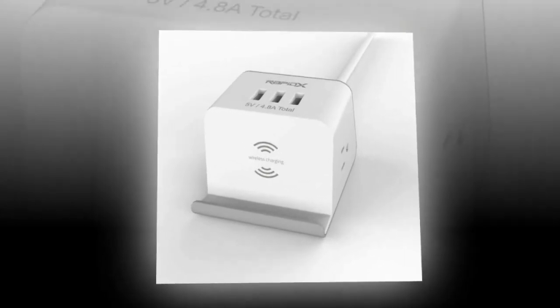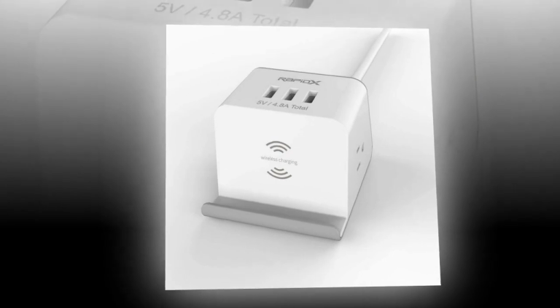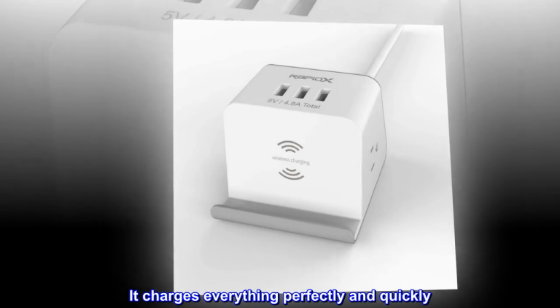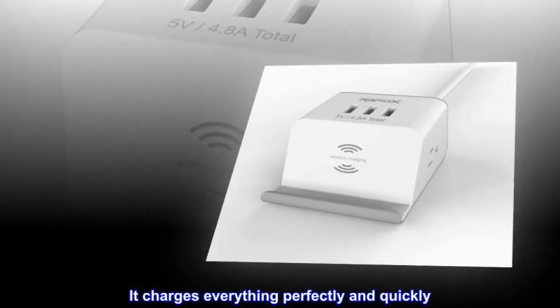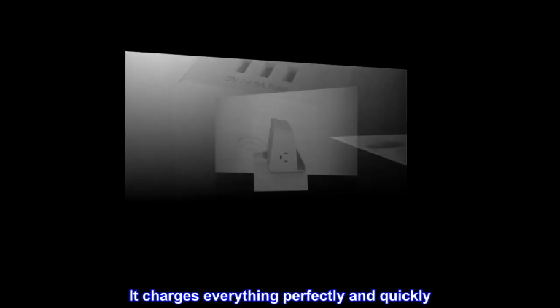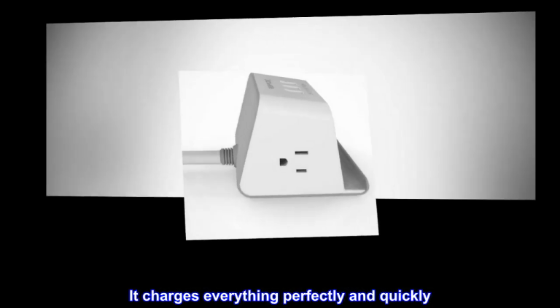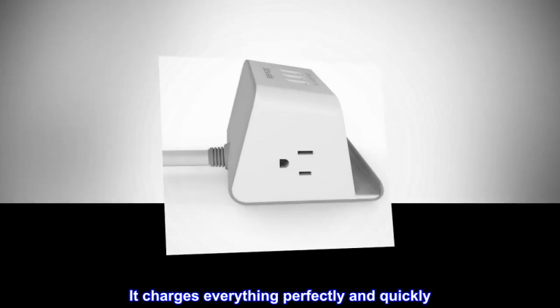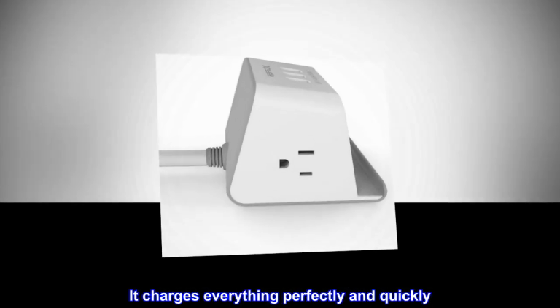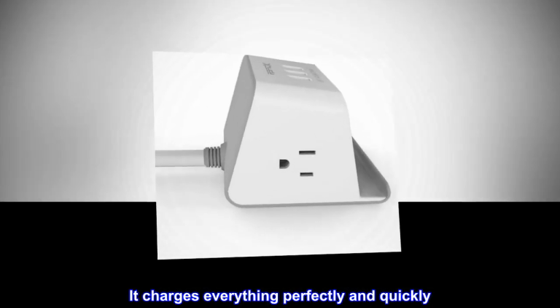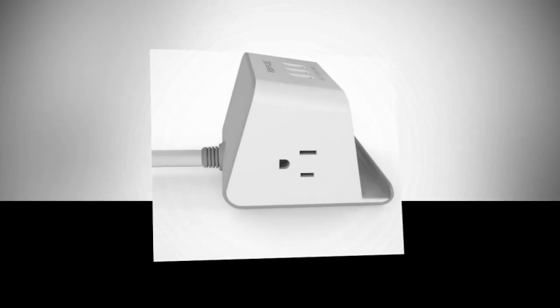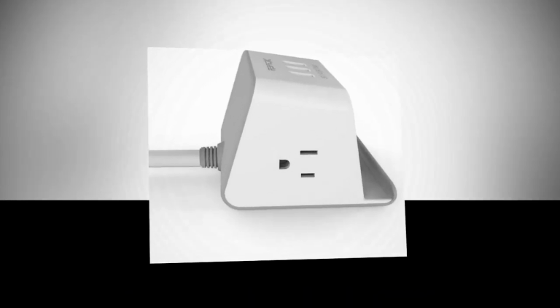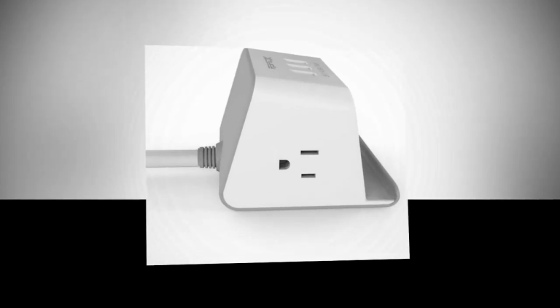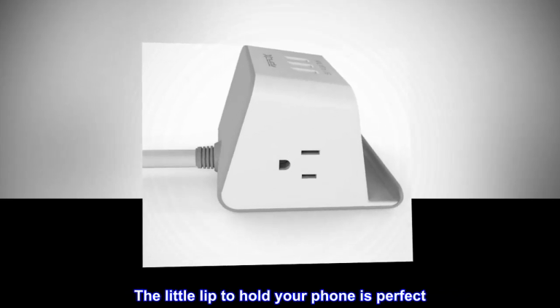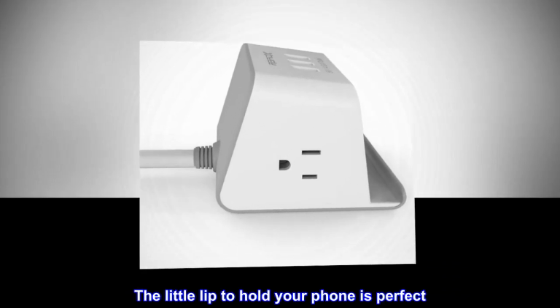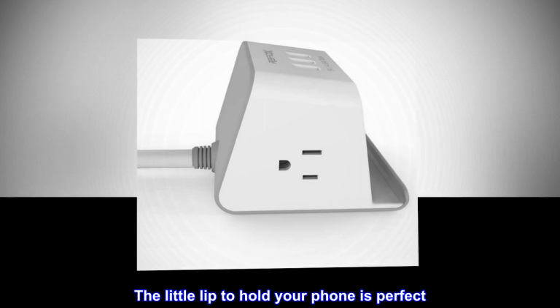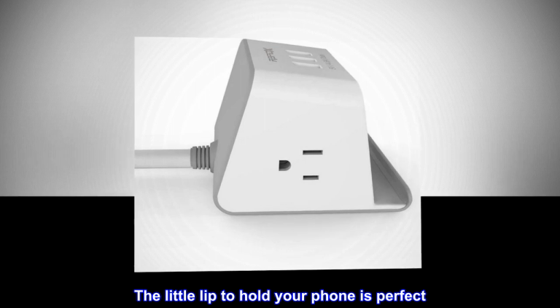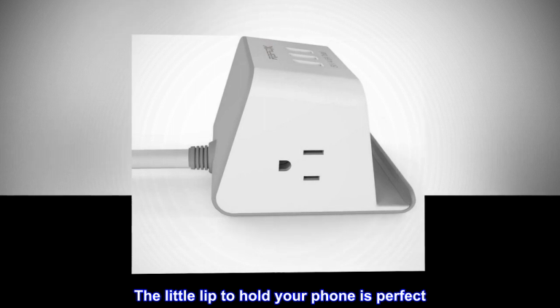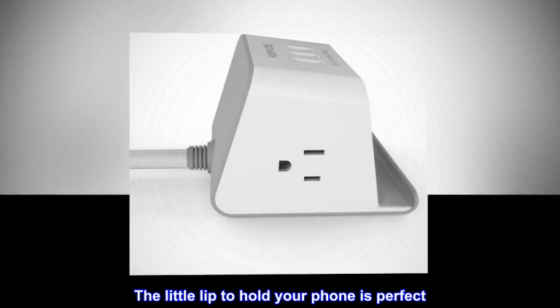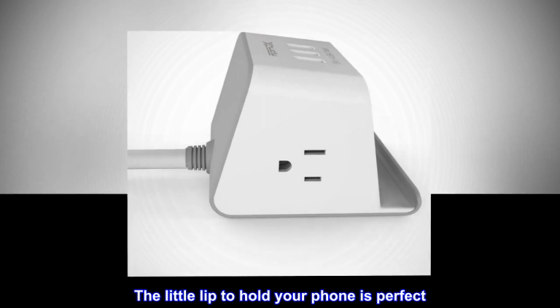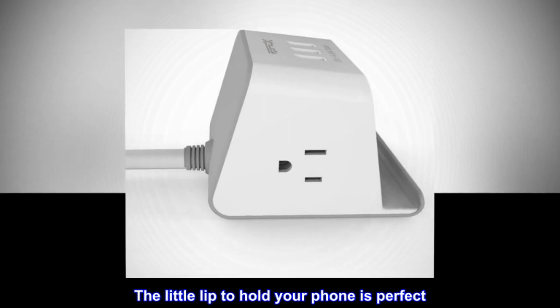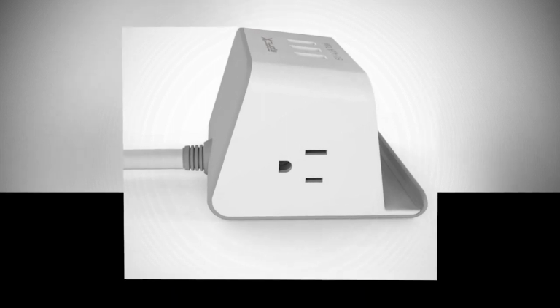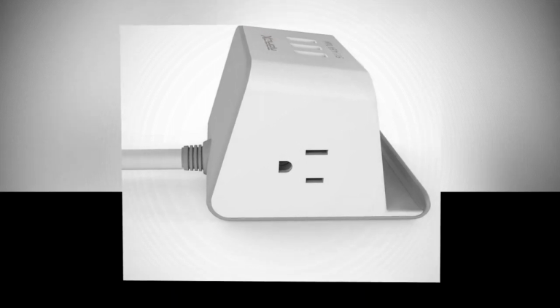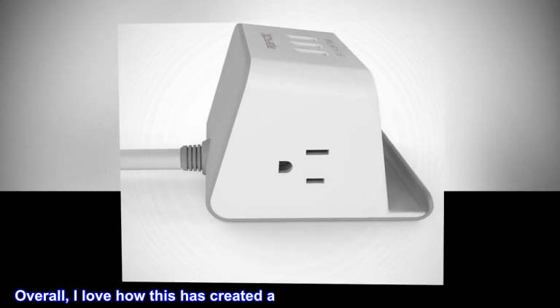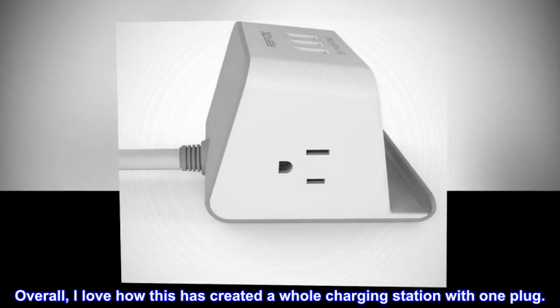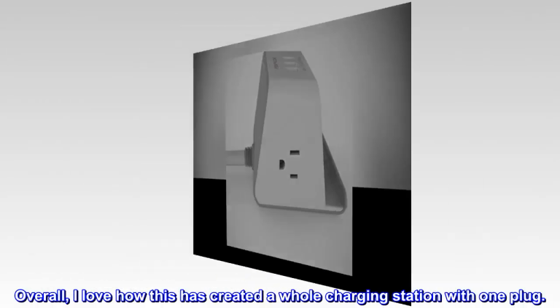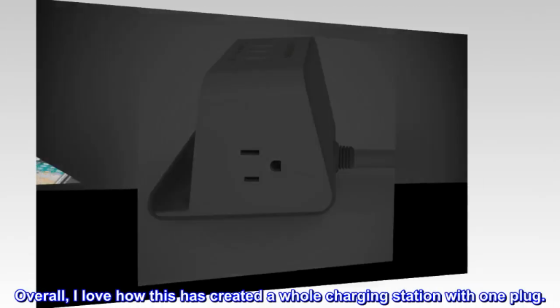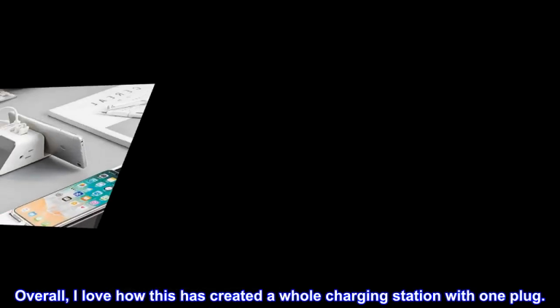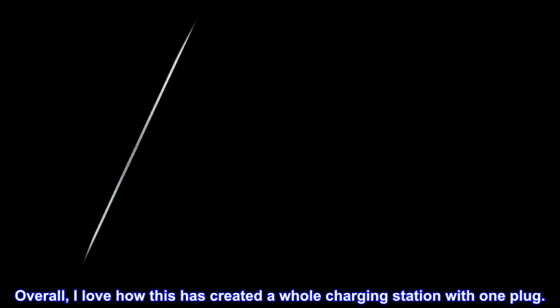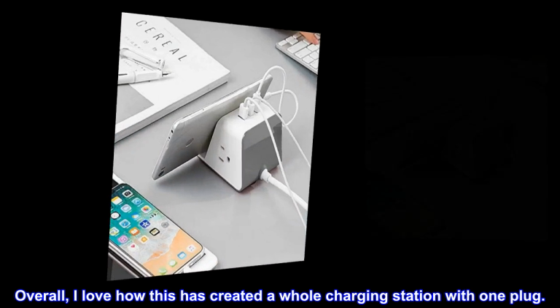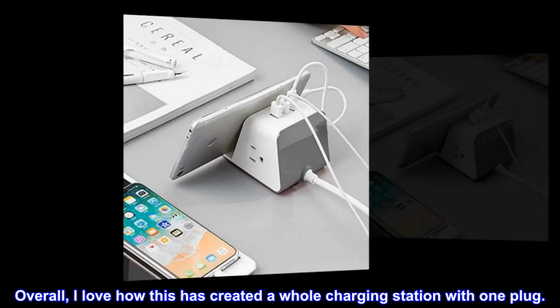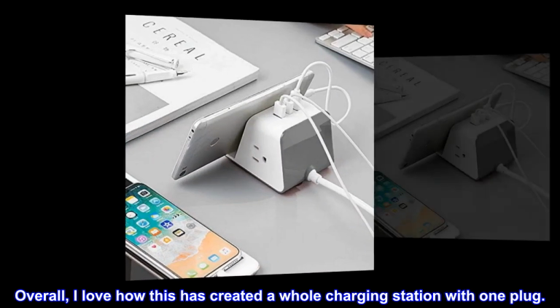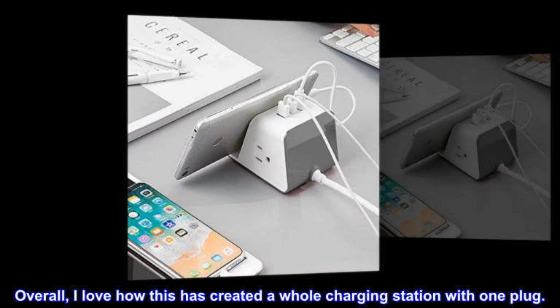It charges everything perfectly and quickly. The little lip to hold your phone is perfect. Overall, I love how this has created a whole charging station with one plug.